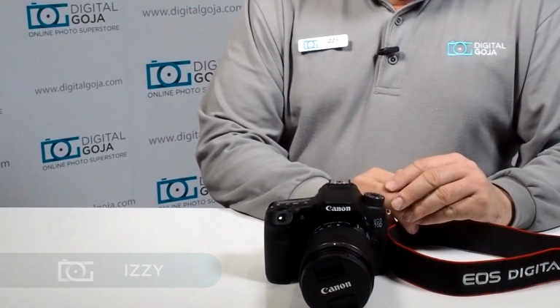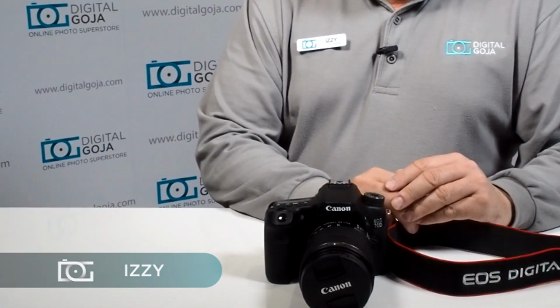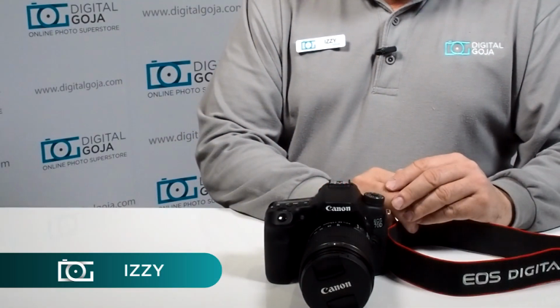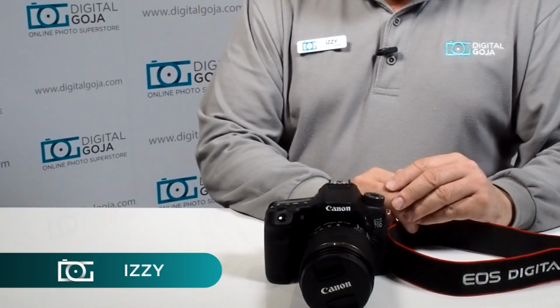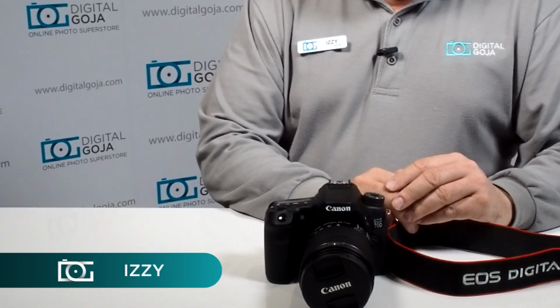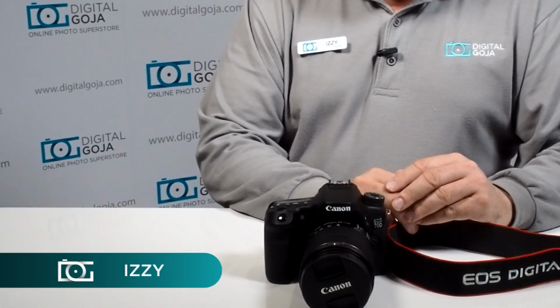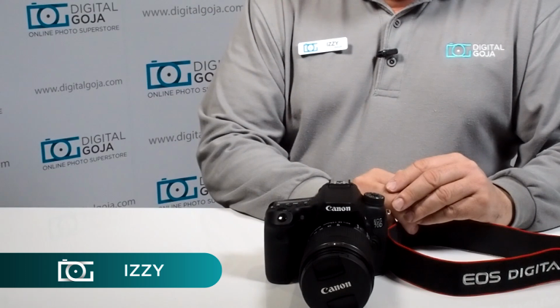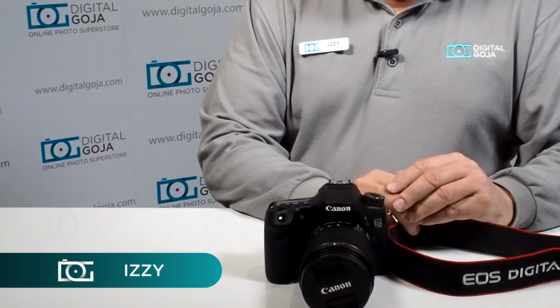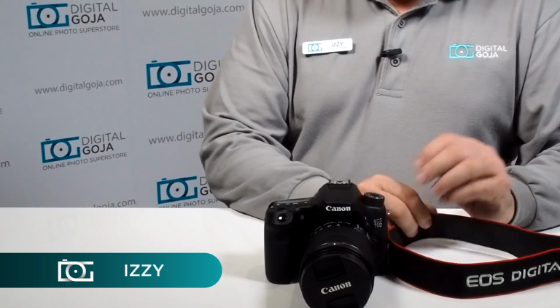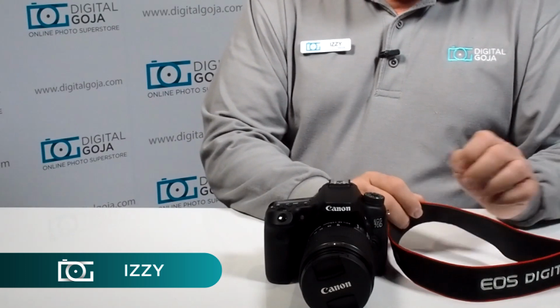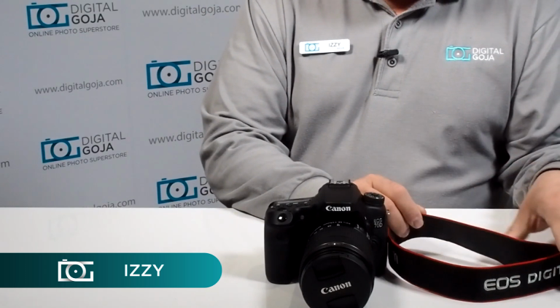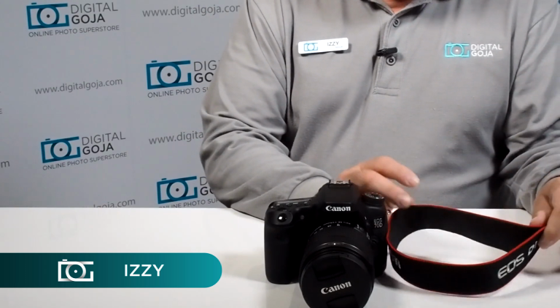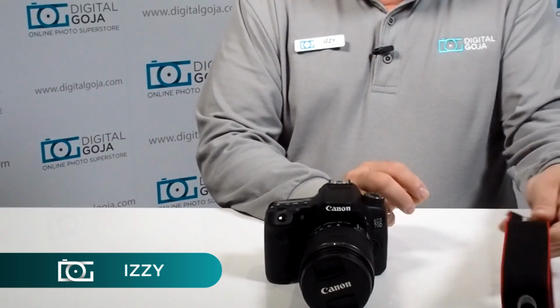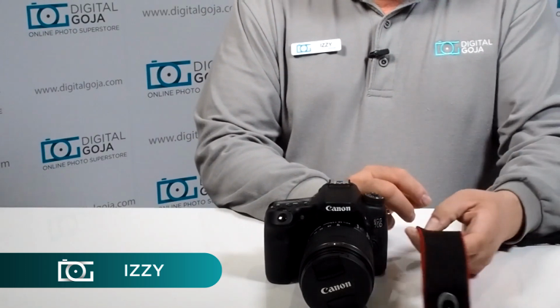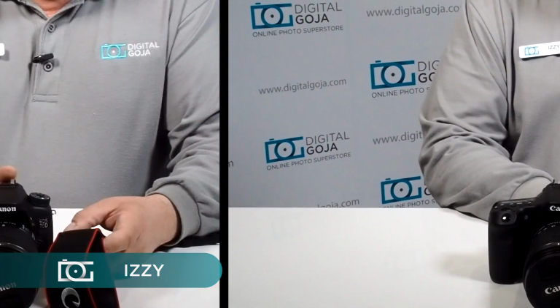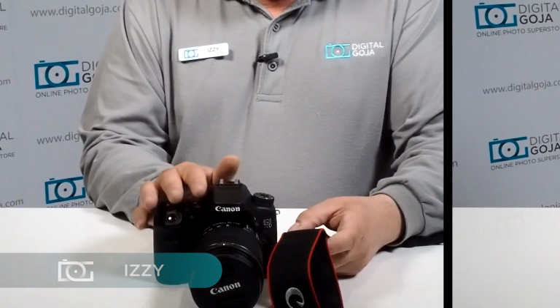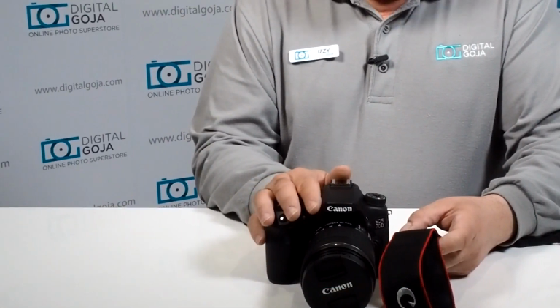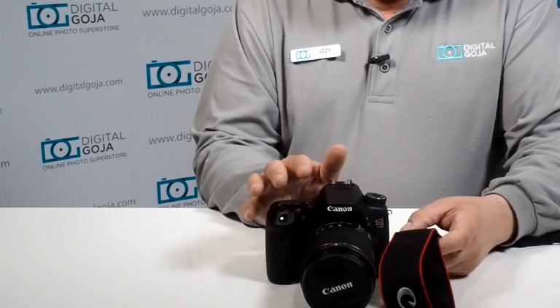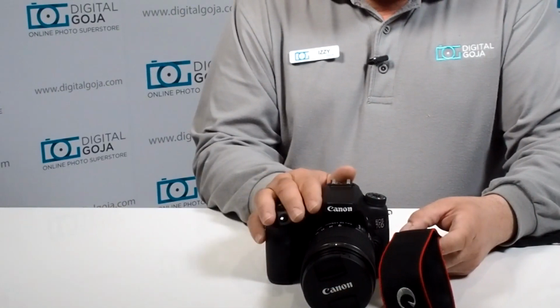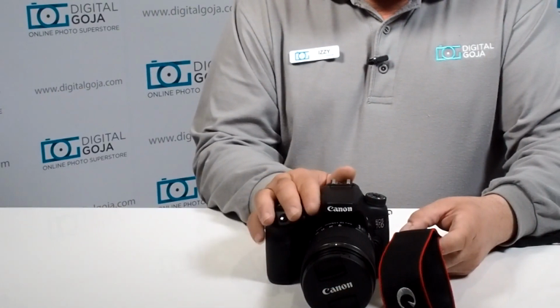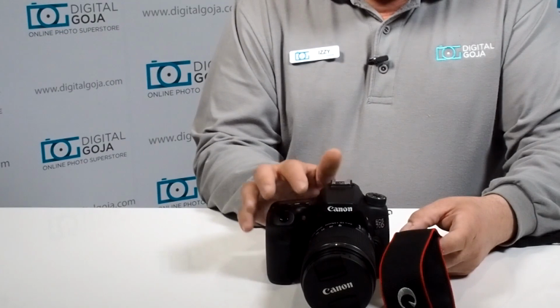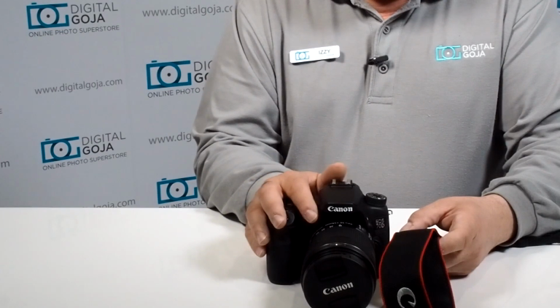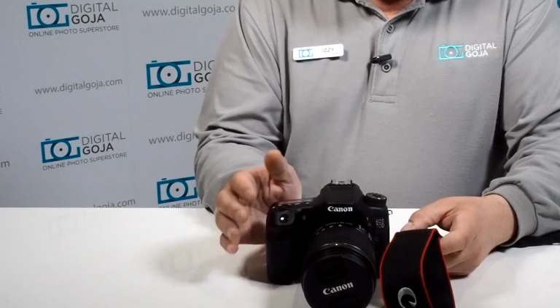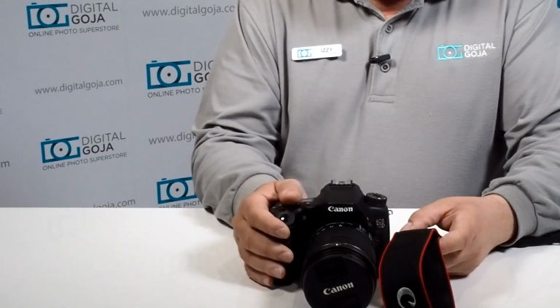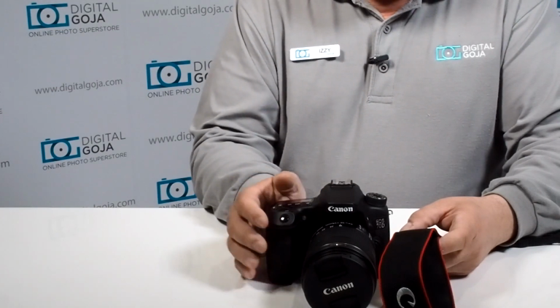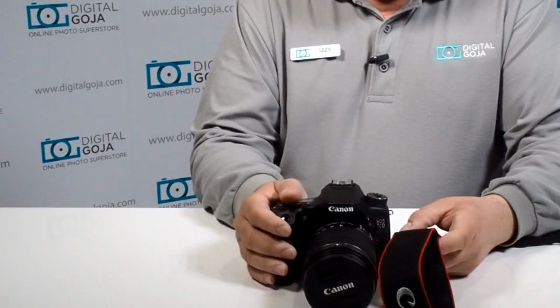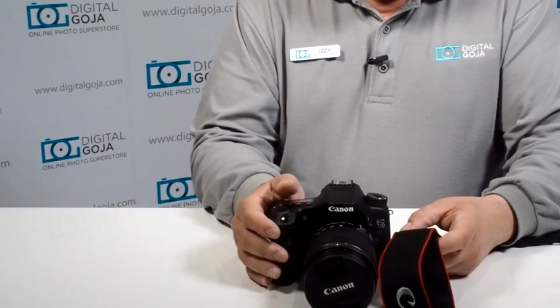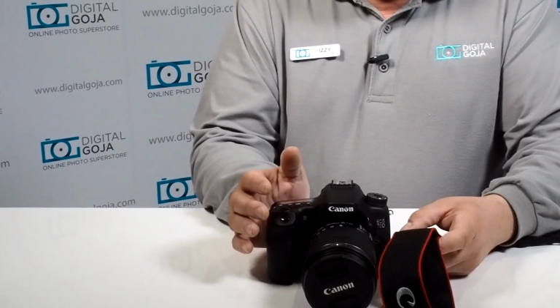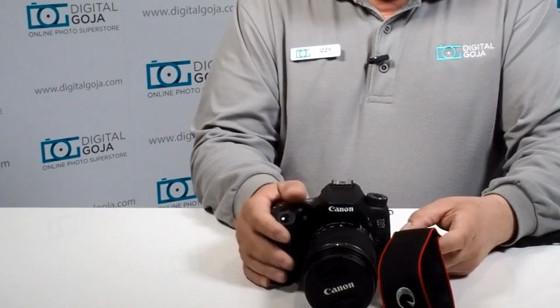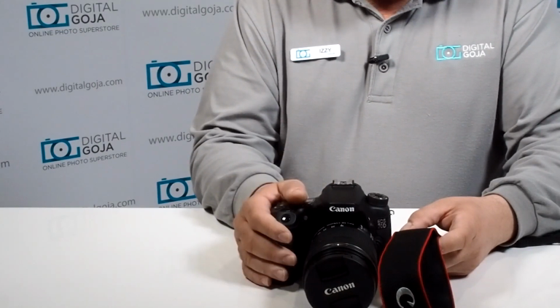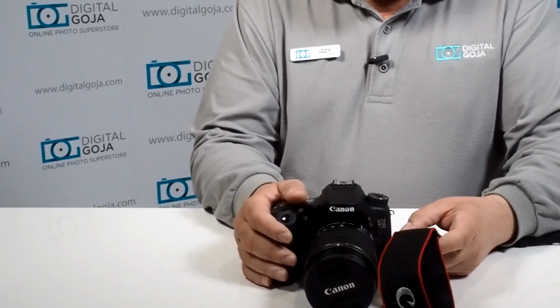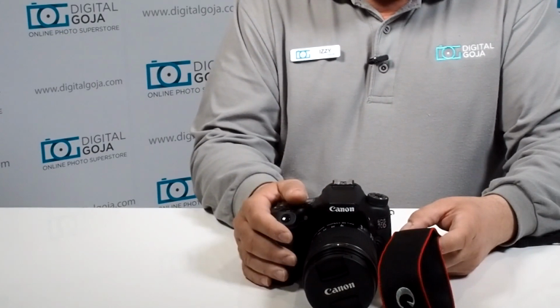Hi there, Izzy from DigitalGoja.com showroom, and today we're going to learn how to put the strap on our DSLR camera. A lot of us have received new DSLRs and we're now getting into the world of advanced photography instead of working with our phones.